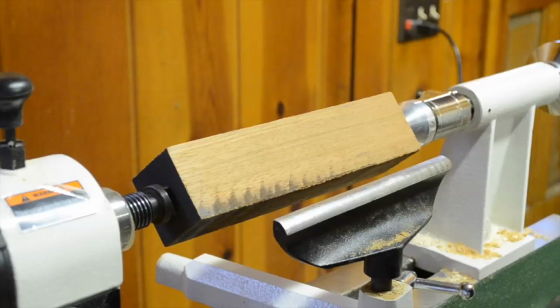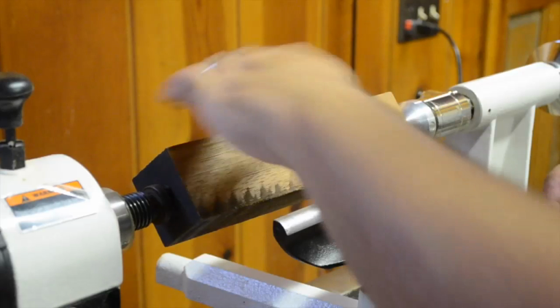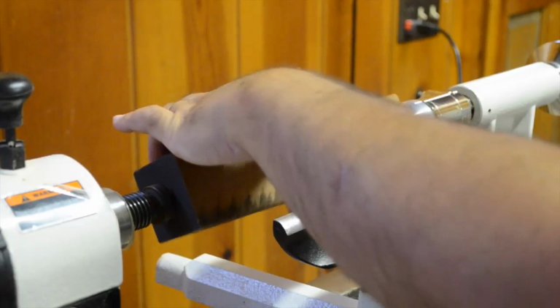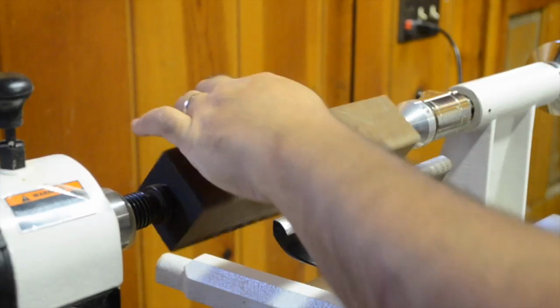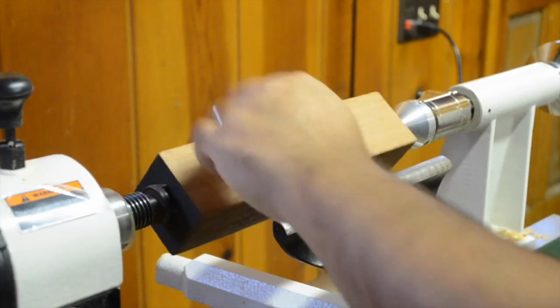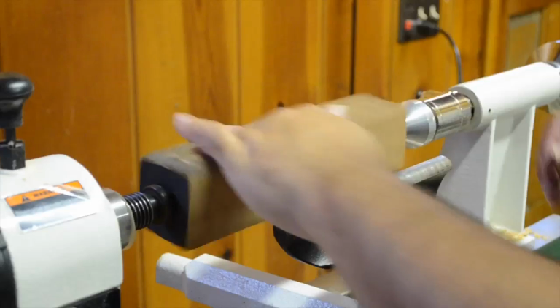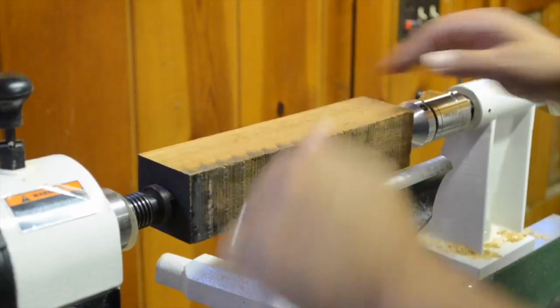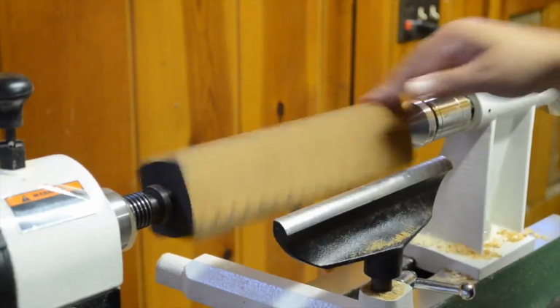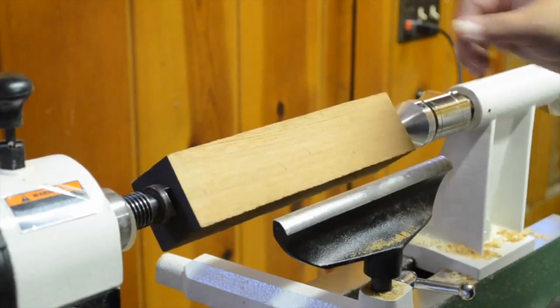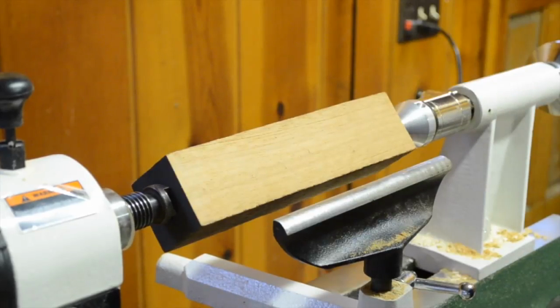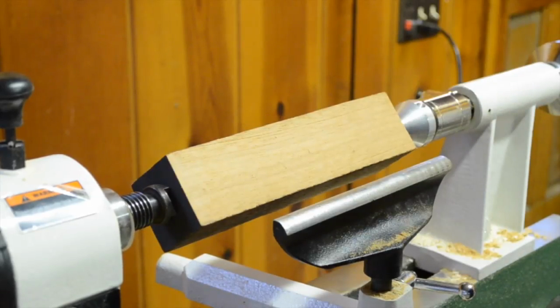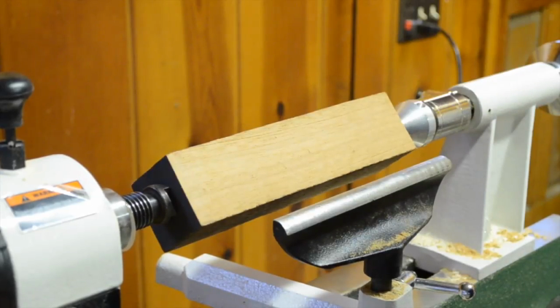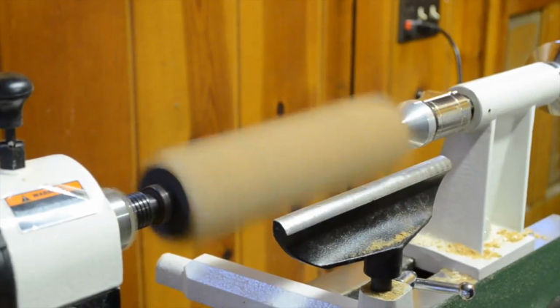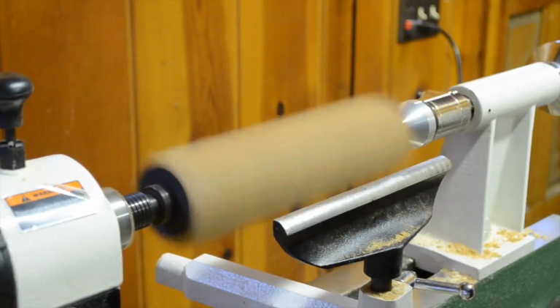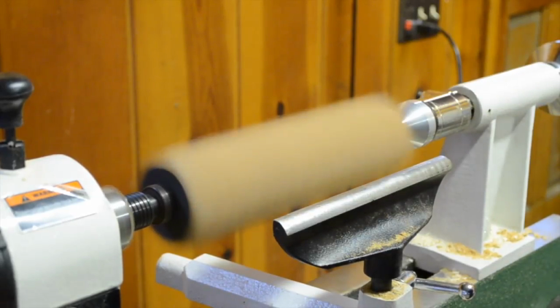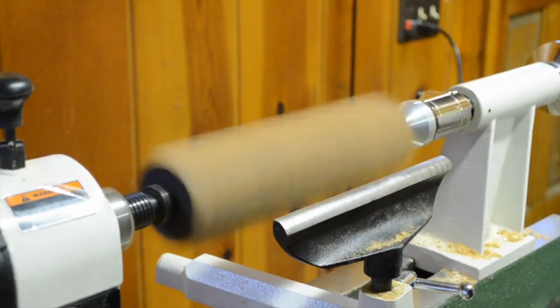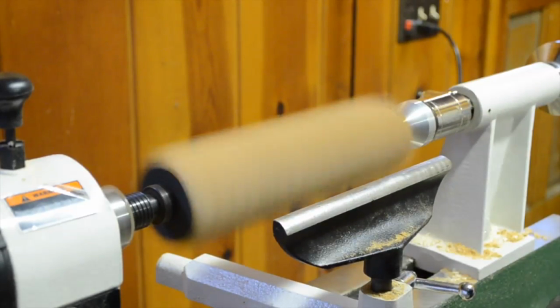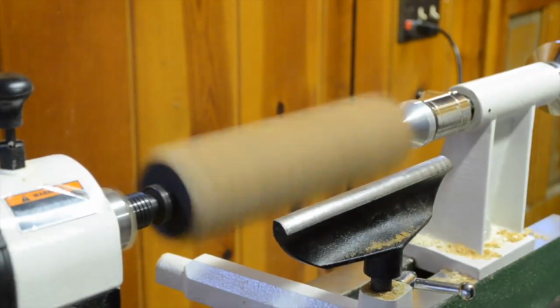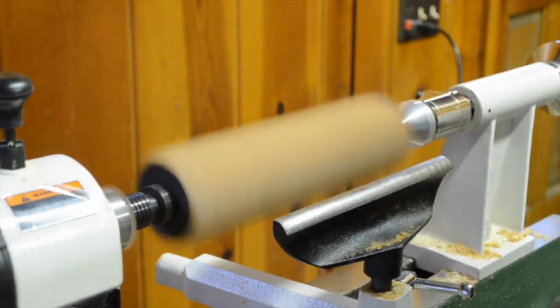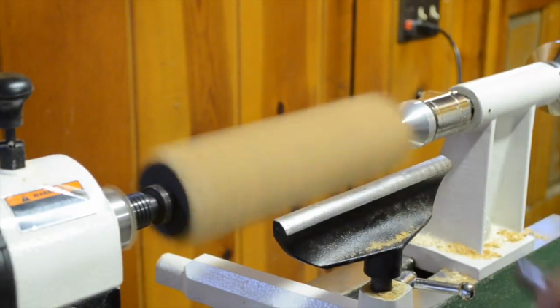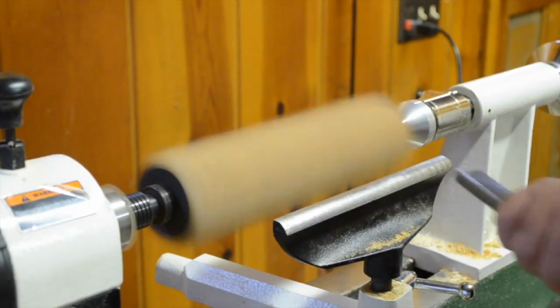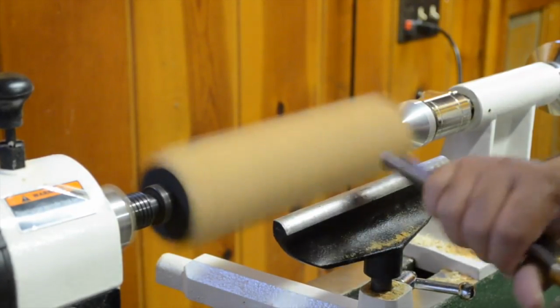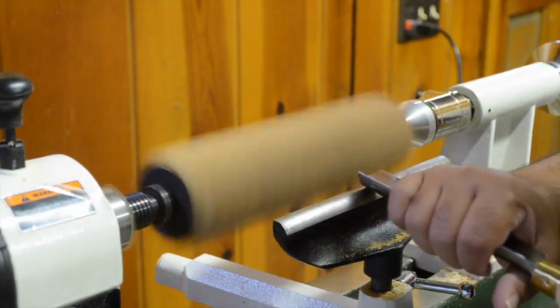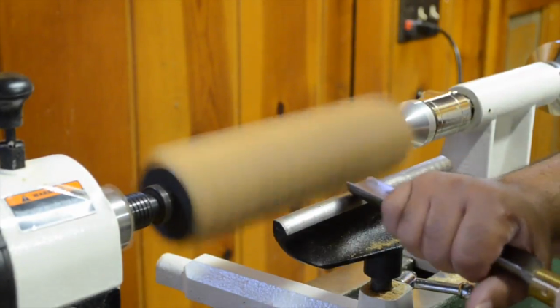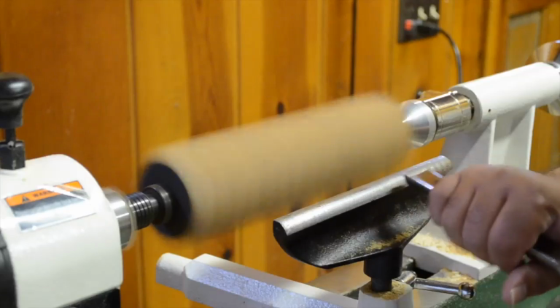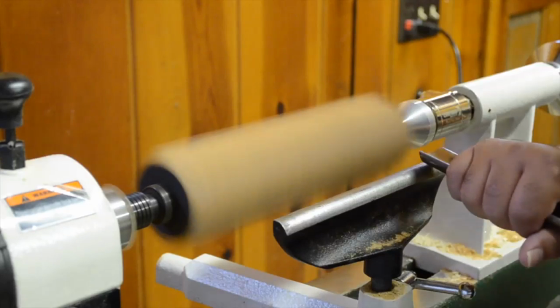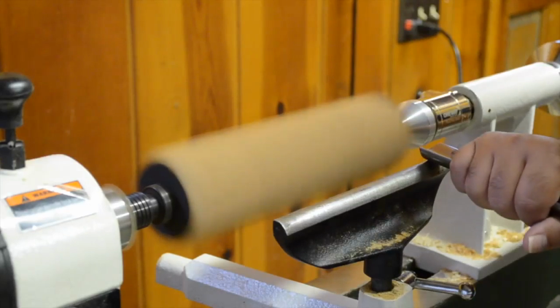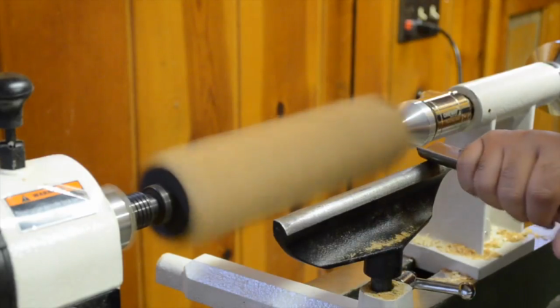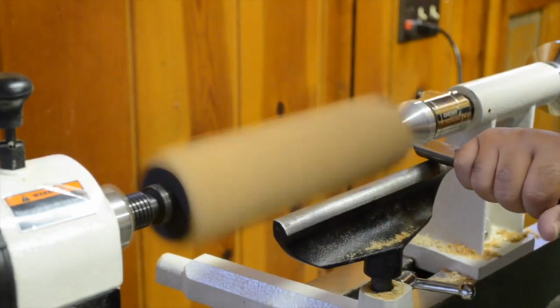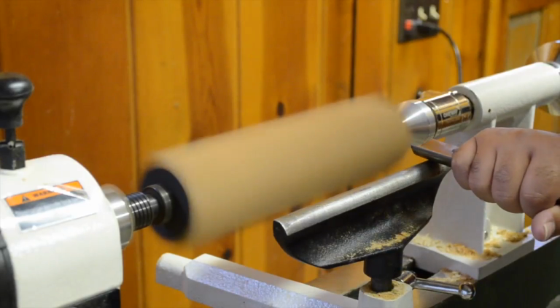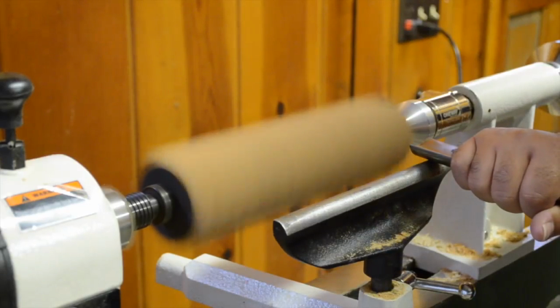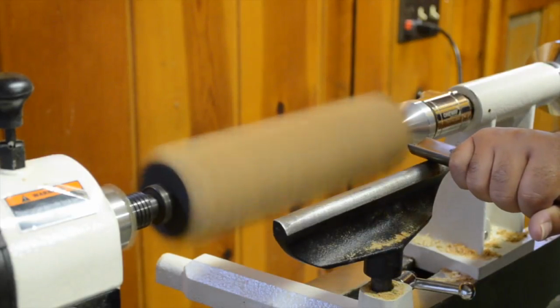Originally my goal was pretty simple. I just wanted to take this squarish piece of wood and make it rather round instead. So I centered it between my points and I grabbed the roughing gouge and went to town on it.